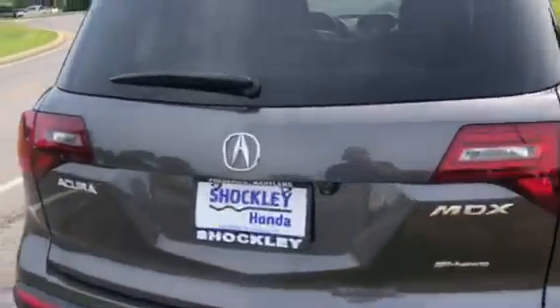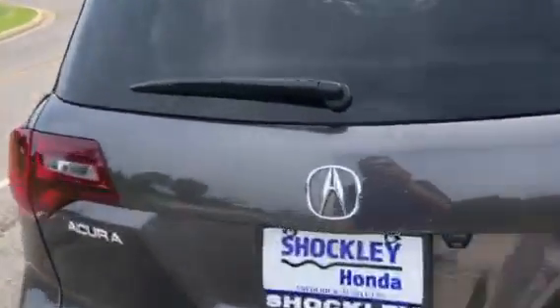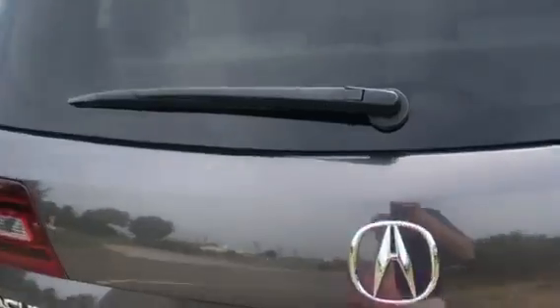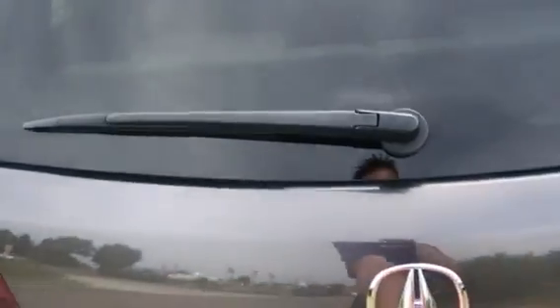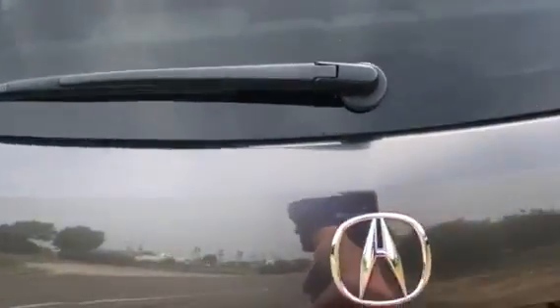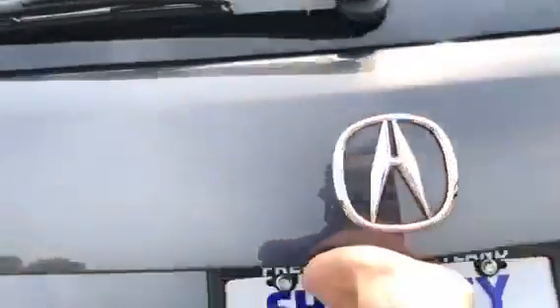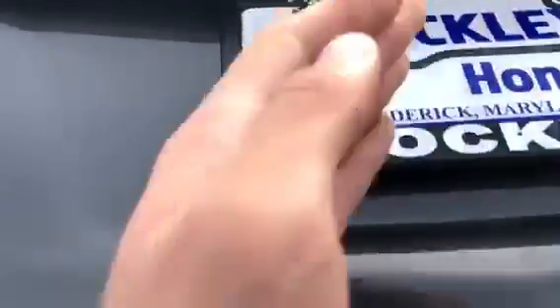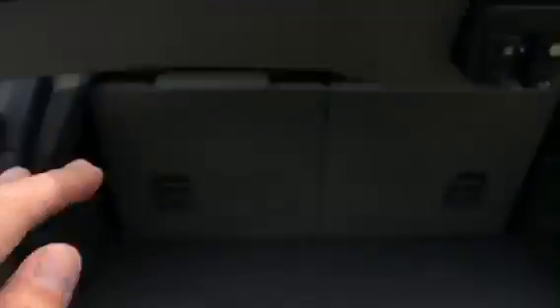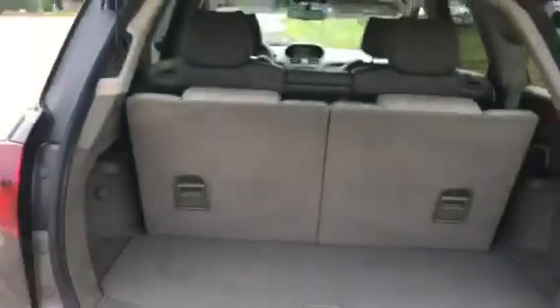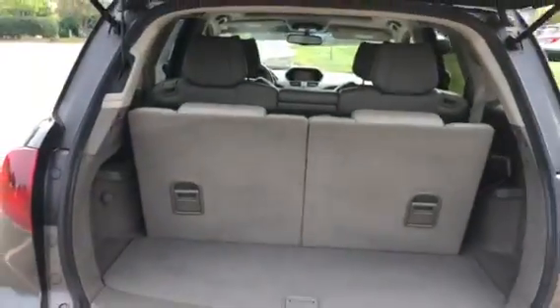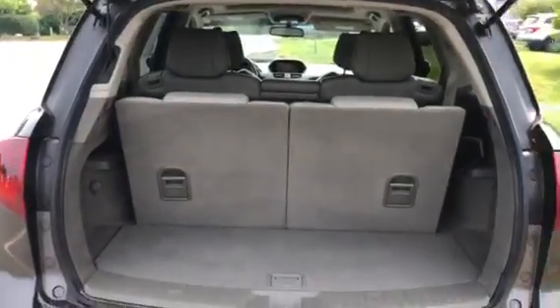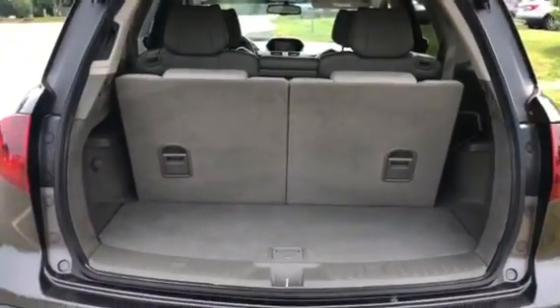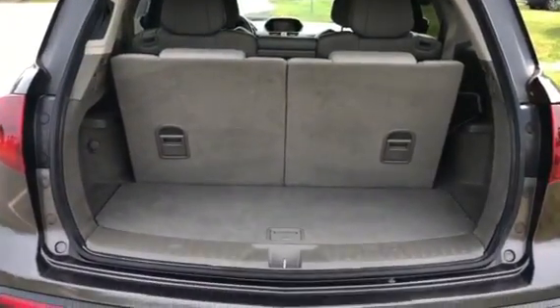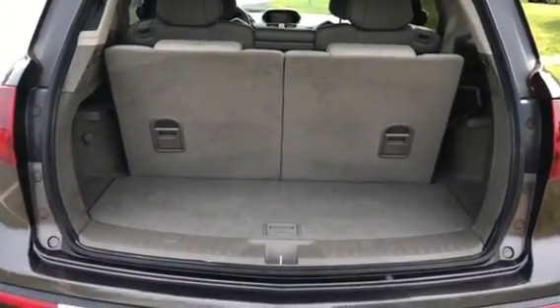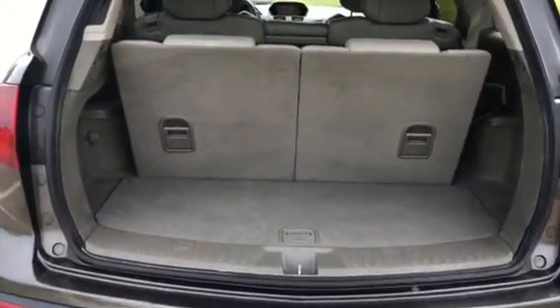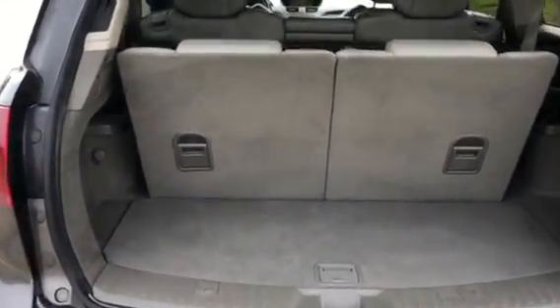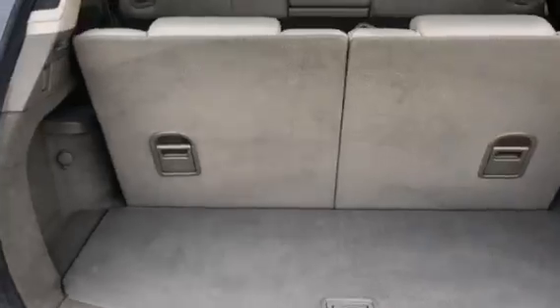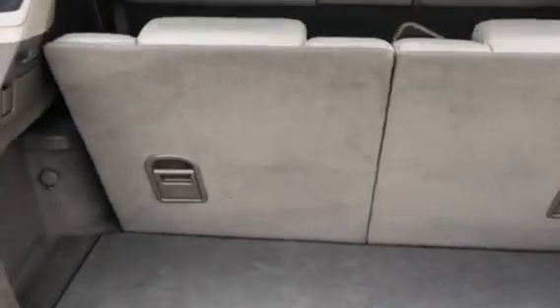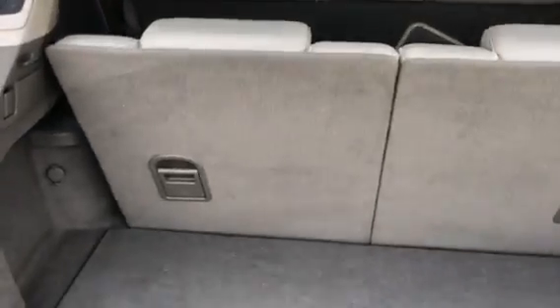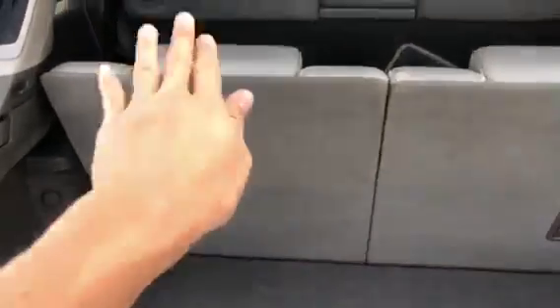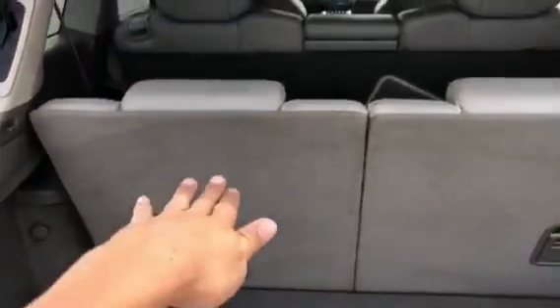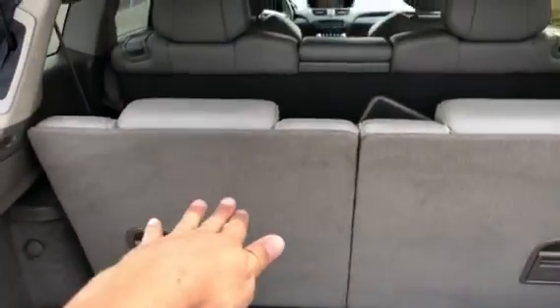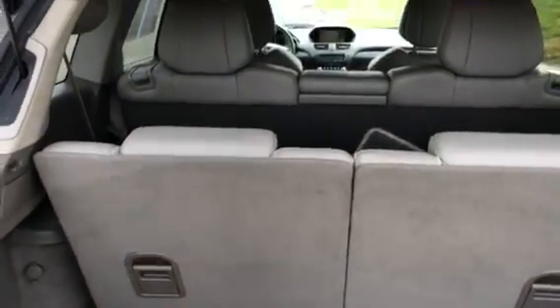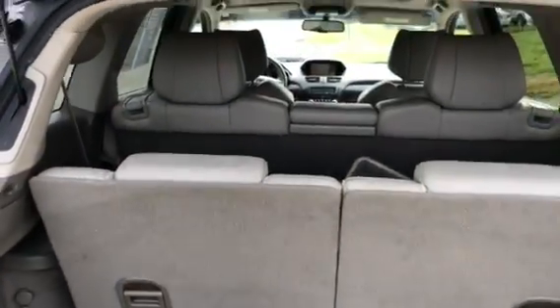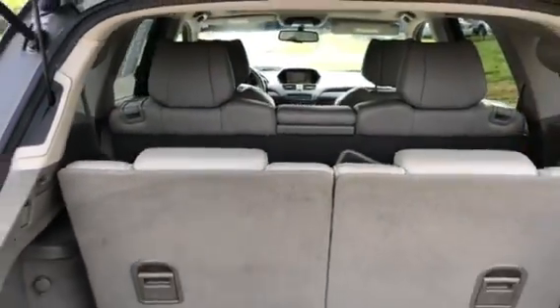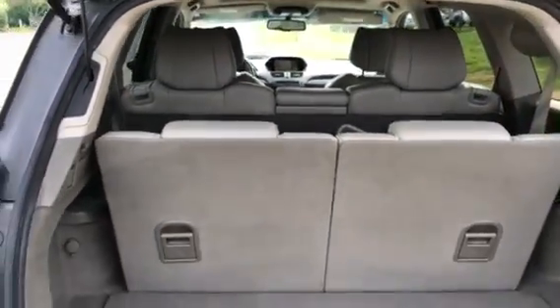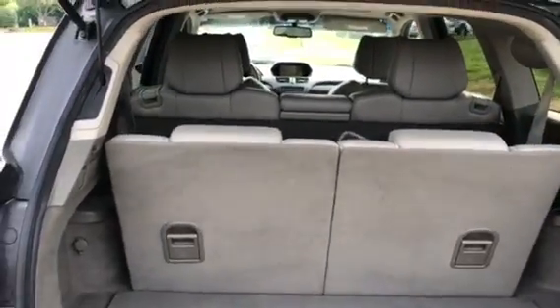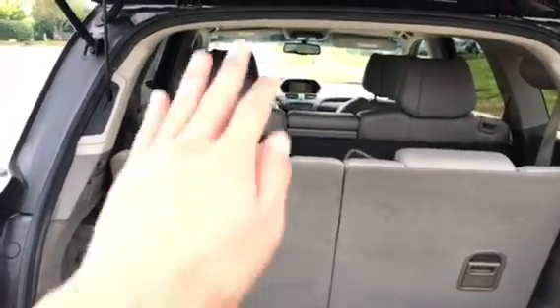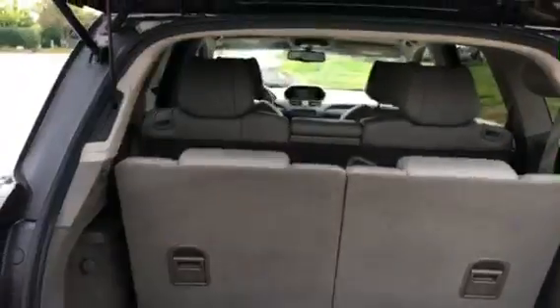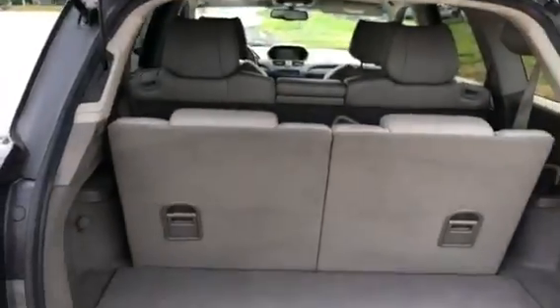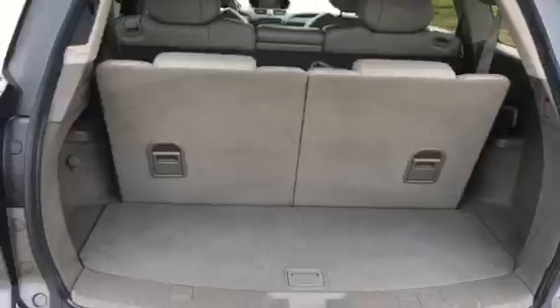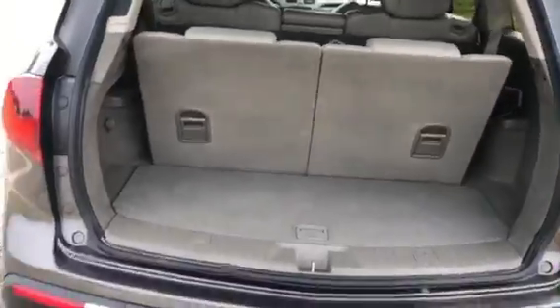You do get a power tailgate in the MDX. There is a little bit of room behind that third row. For more room, I would definitely say fold that third row down, and if you need even more room, you can fold the second row as well.